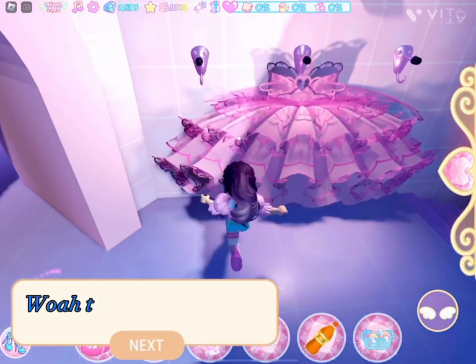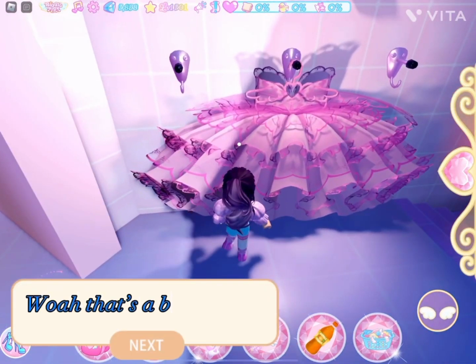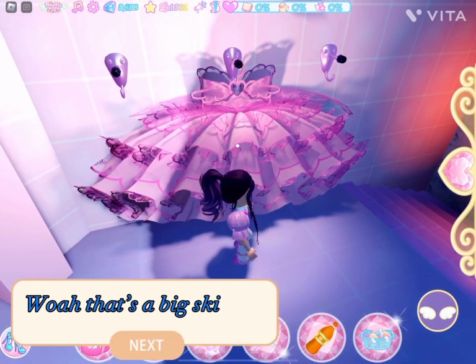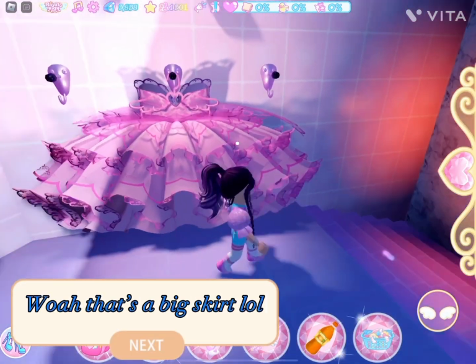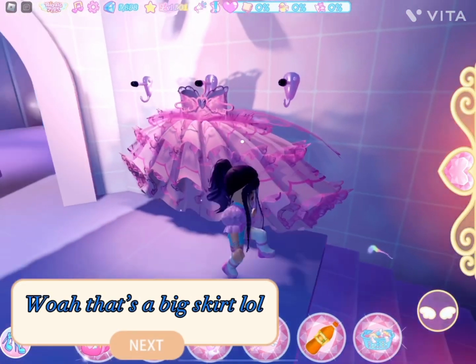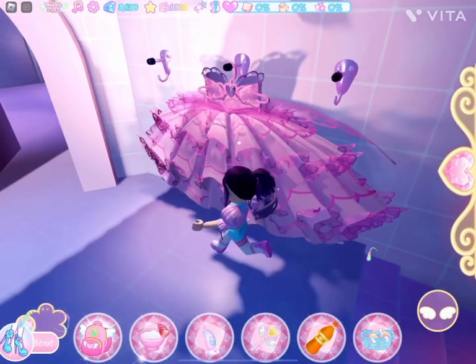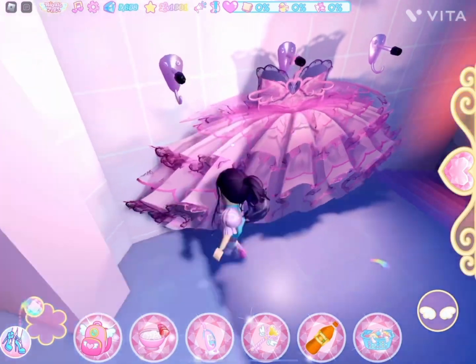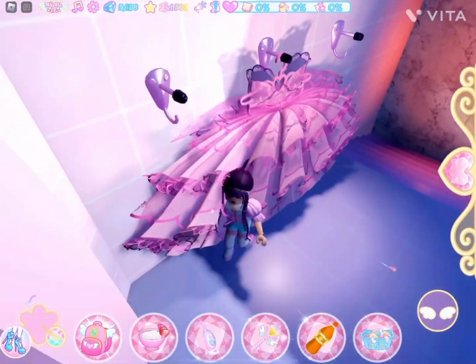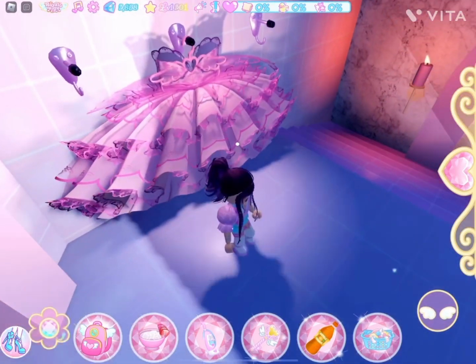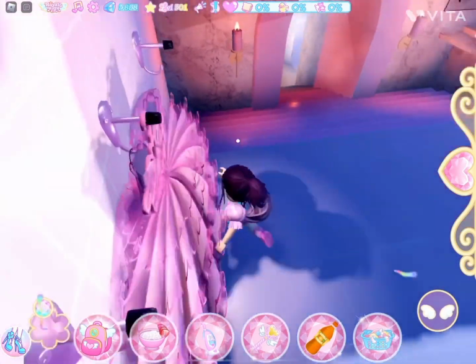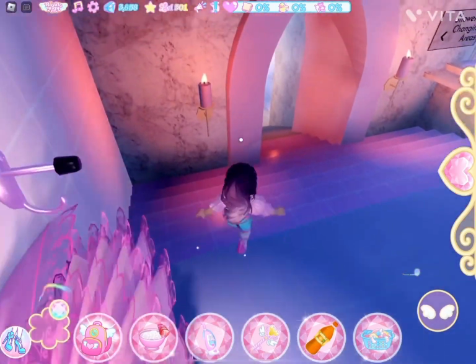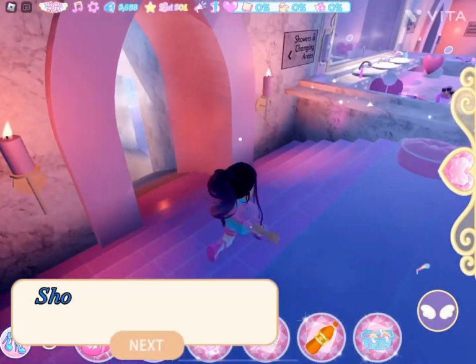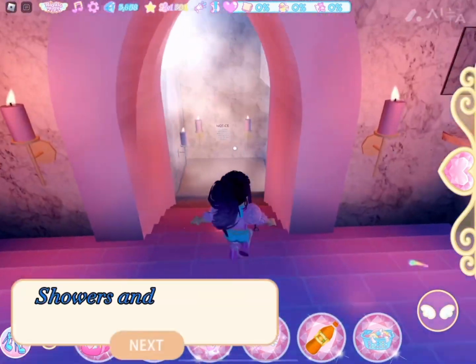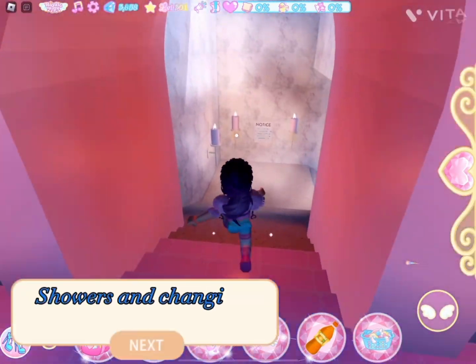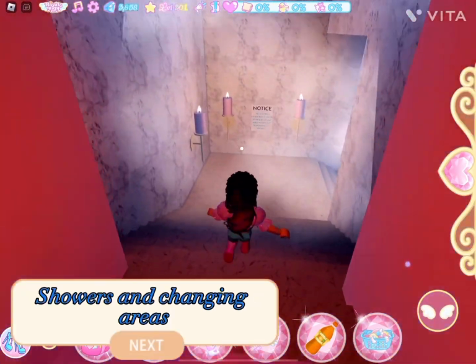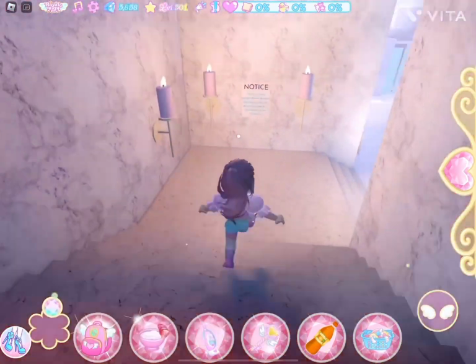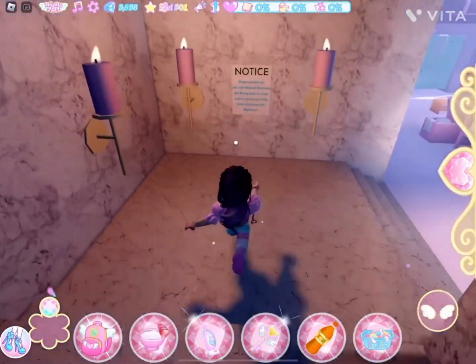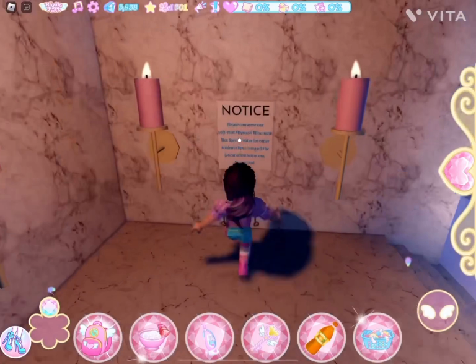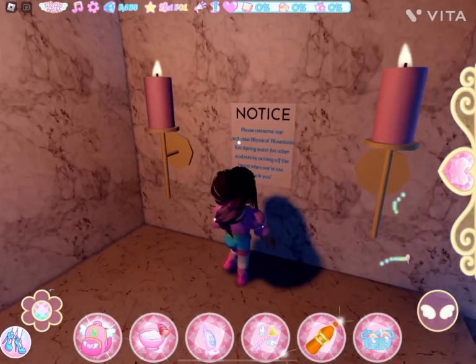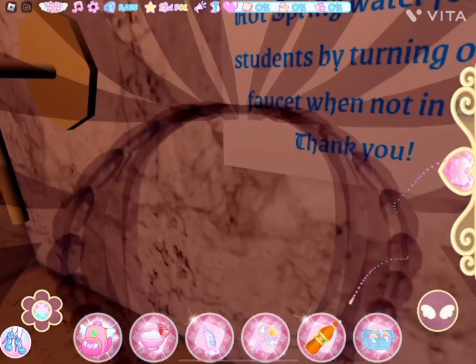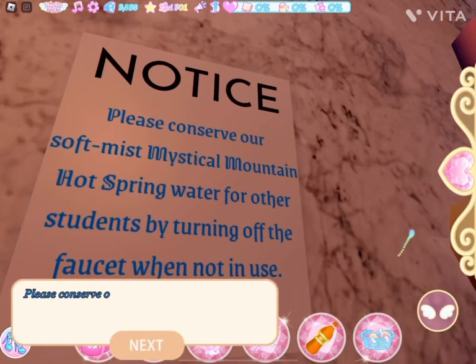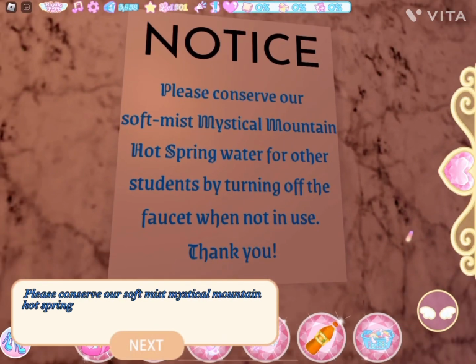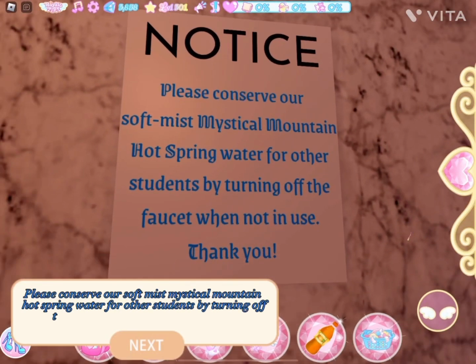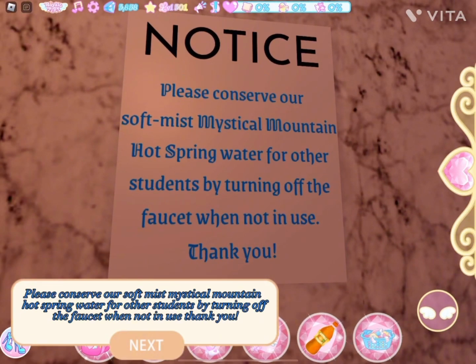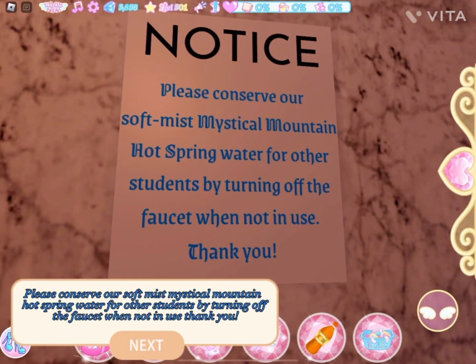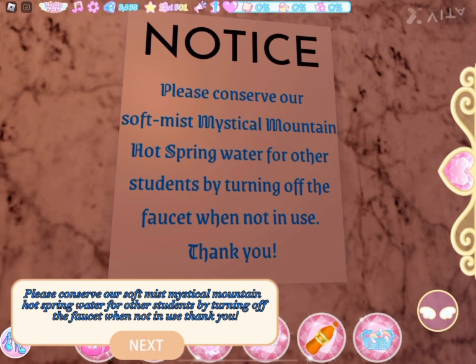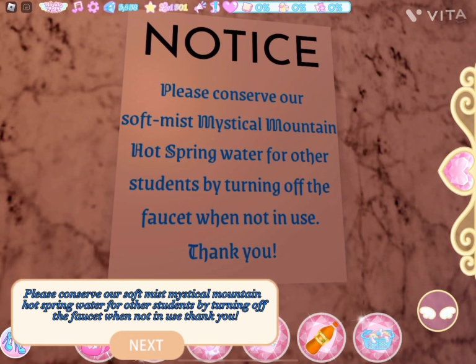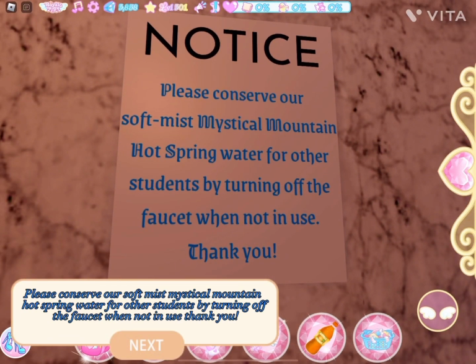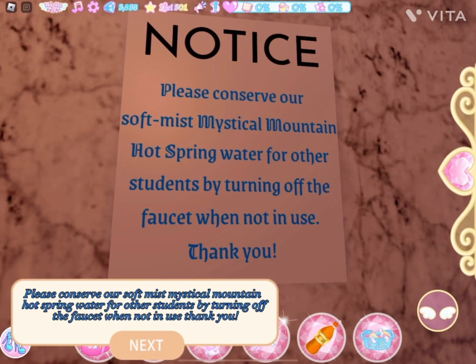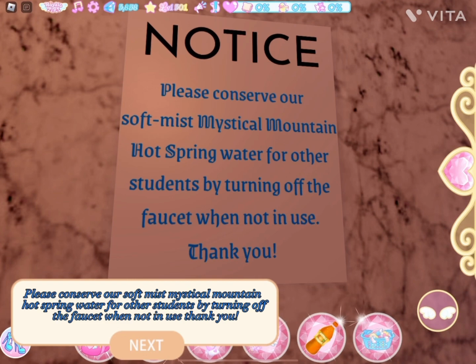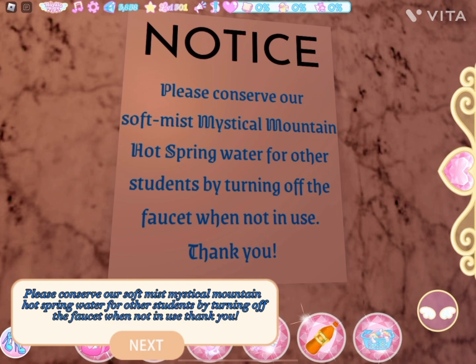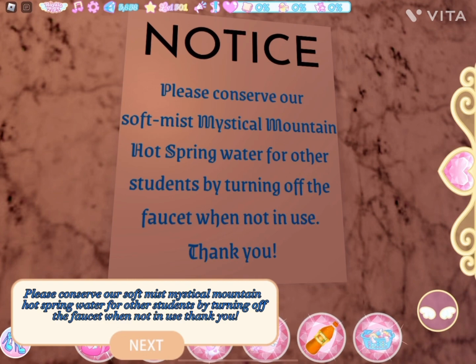Whoa, that's a big skirt. Showers and changing areas. Please conserve our soft Miss Mystical Mountain hot spring water for other students by turning off the faucet when not in use. Thank you.